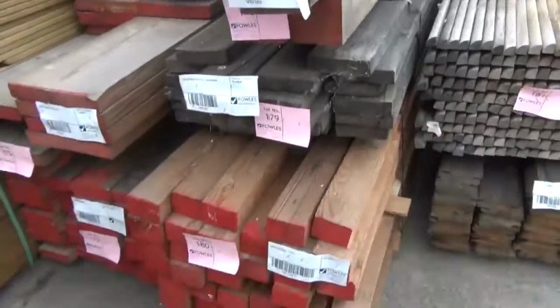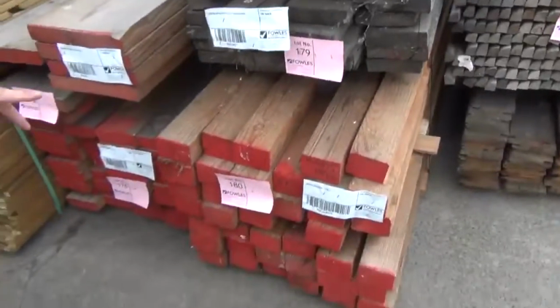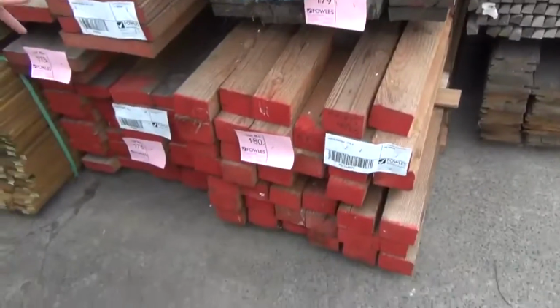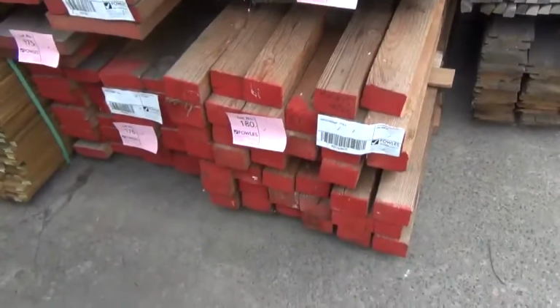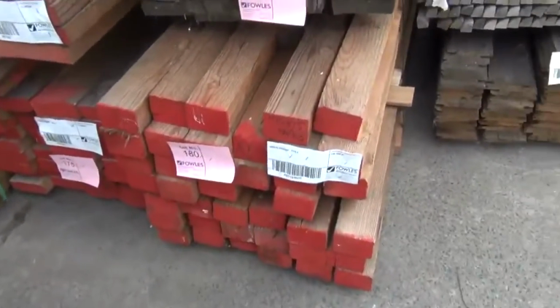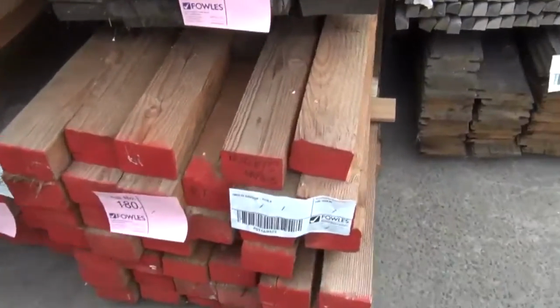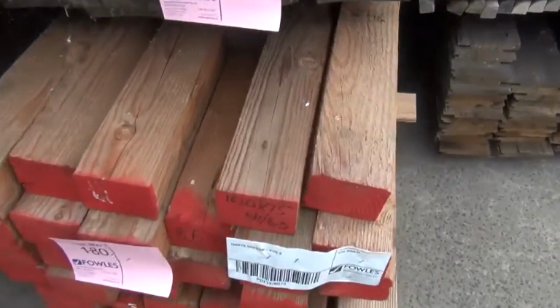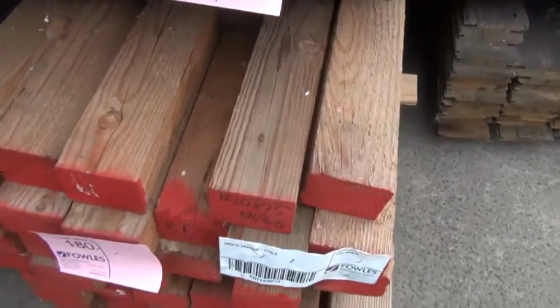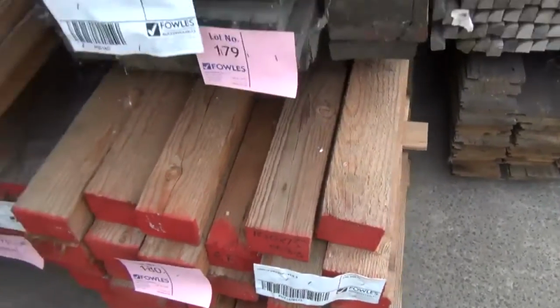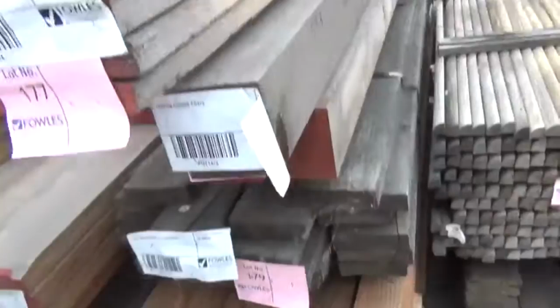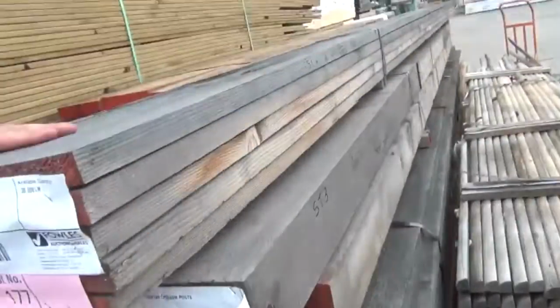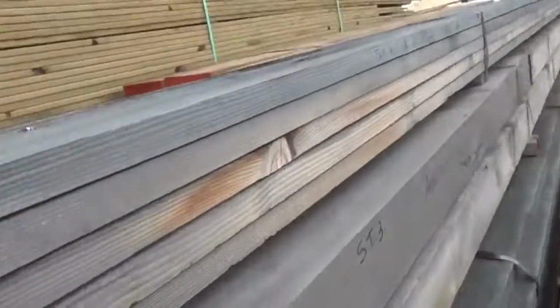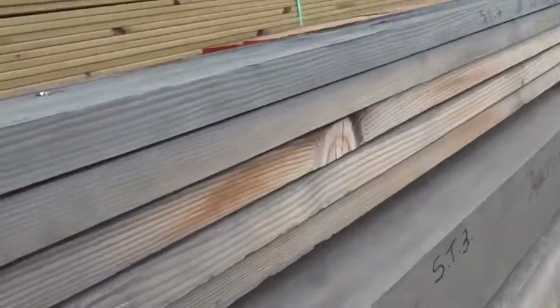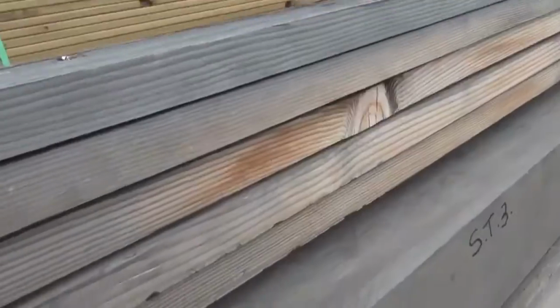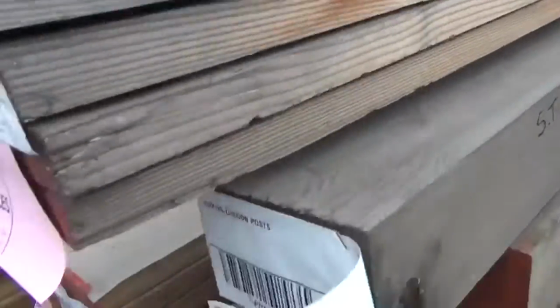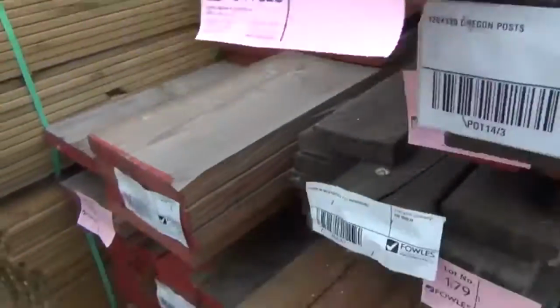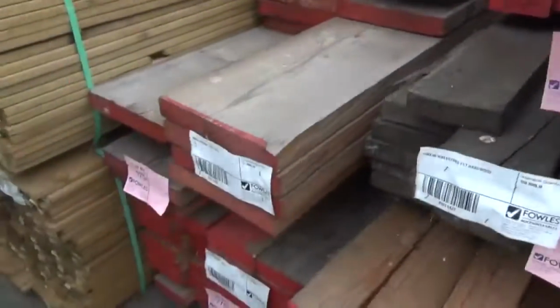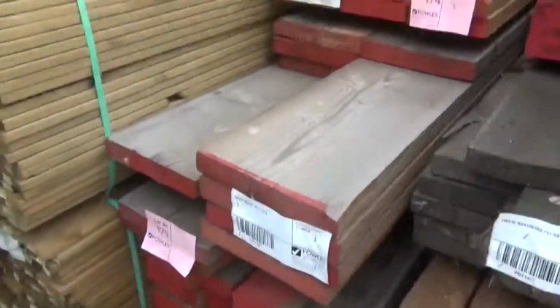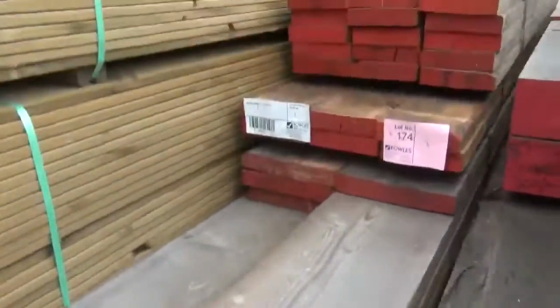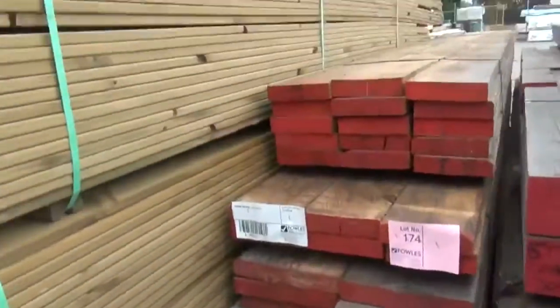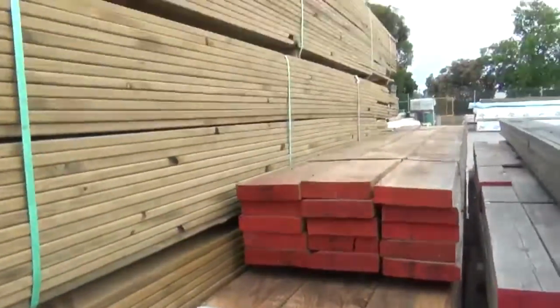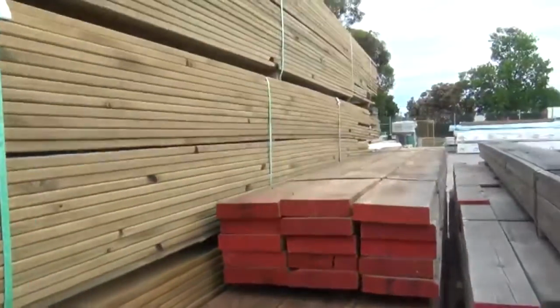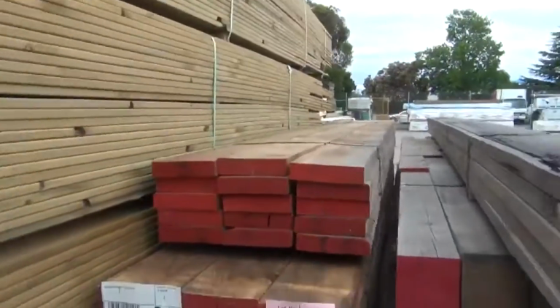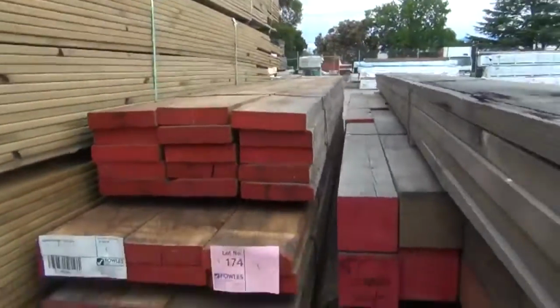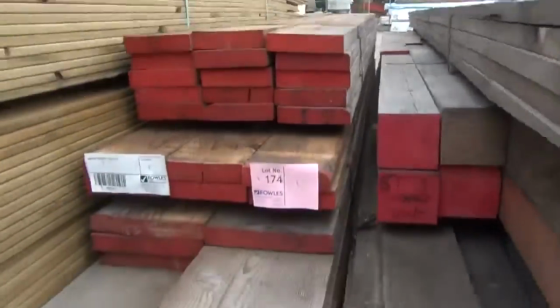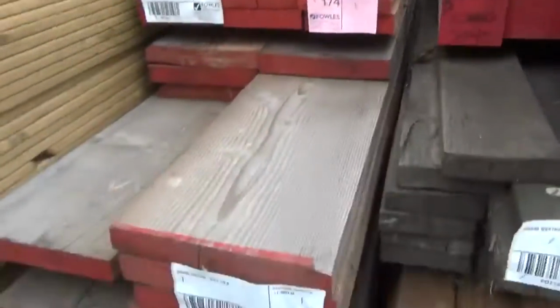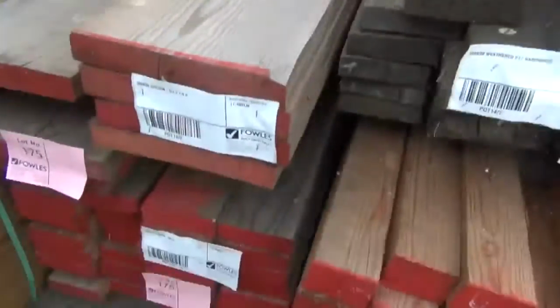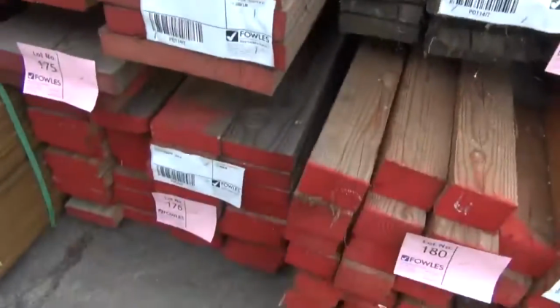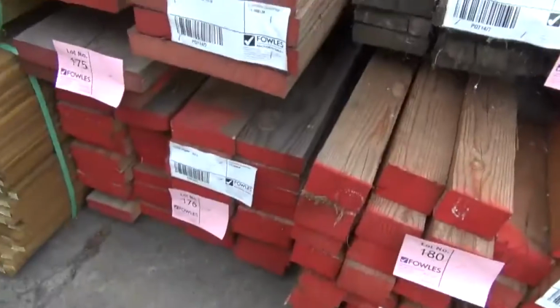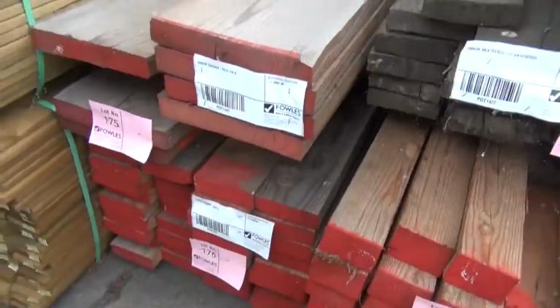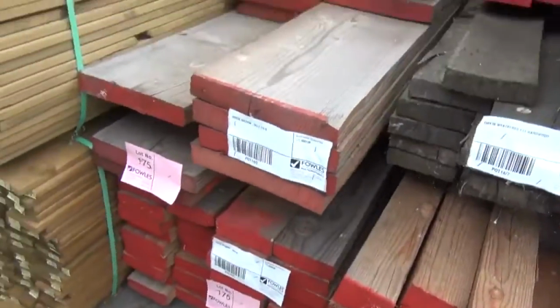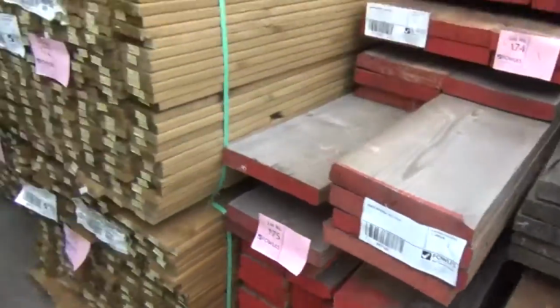Some good Oregon there, there's a few bits of weathered fascia, some posts, Oregon beams — all that stuff's just going to go for whatever we can get for it, so start off with some bargains there.